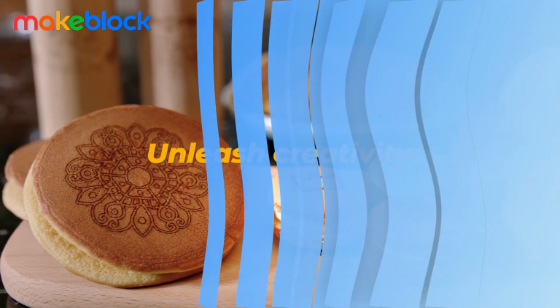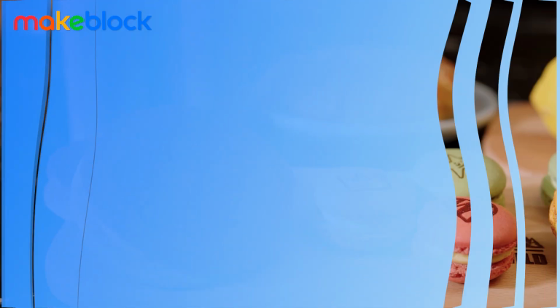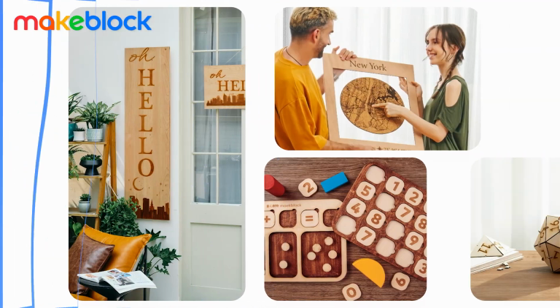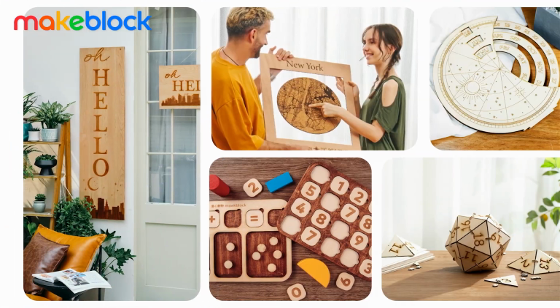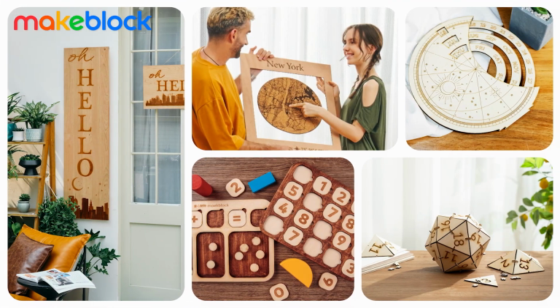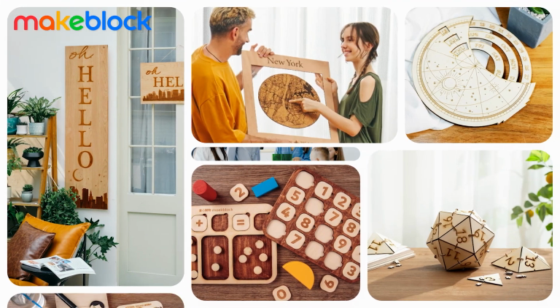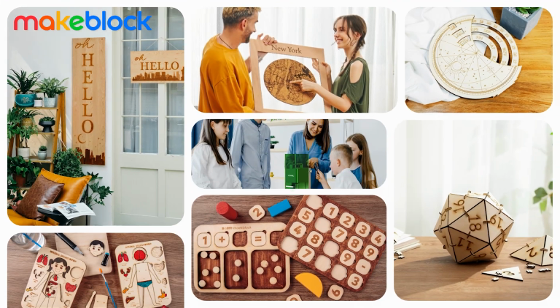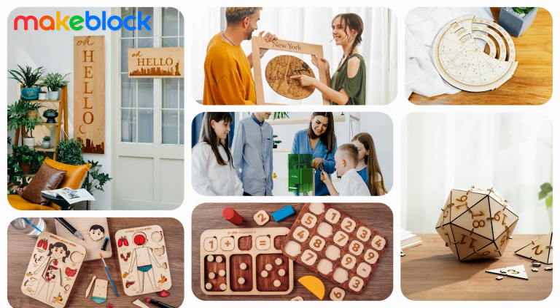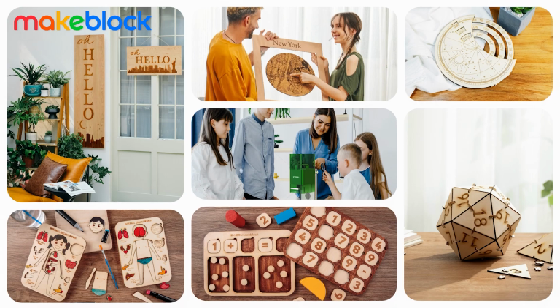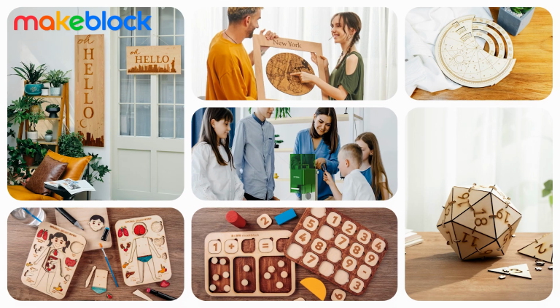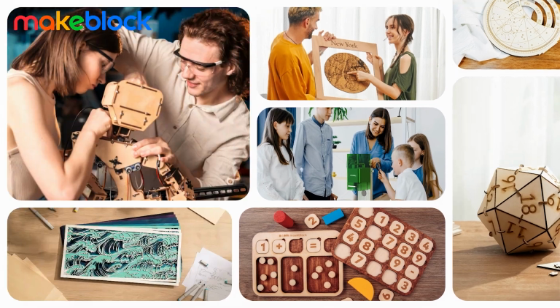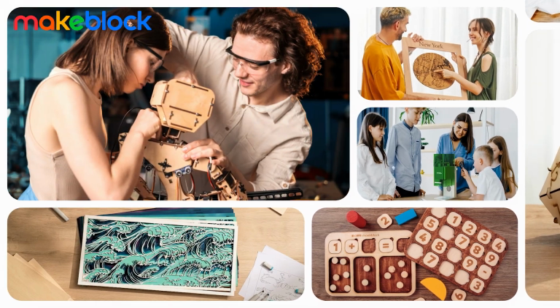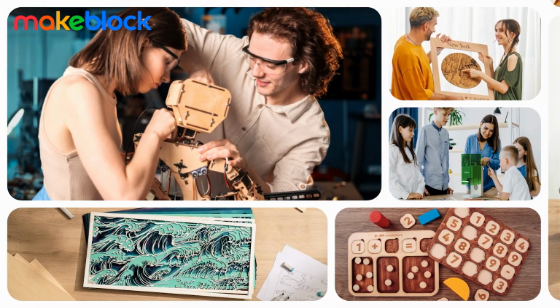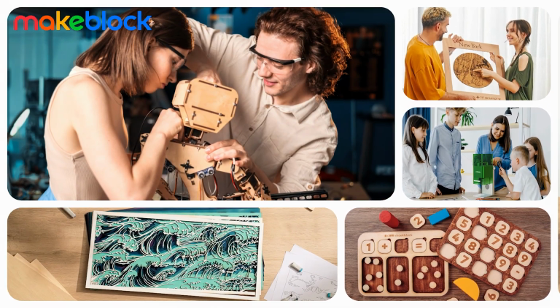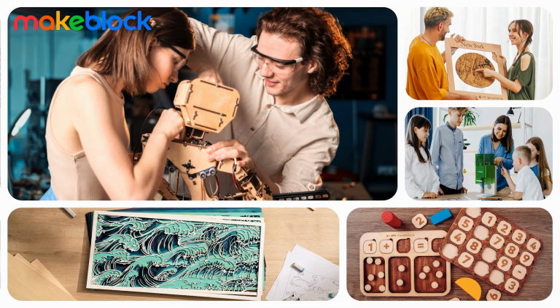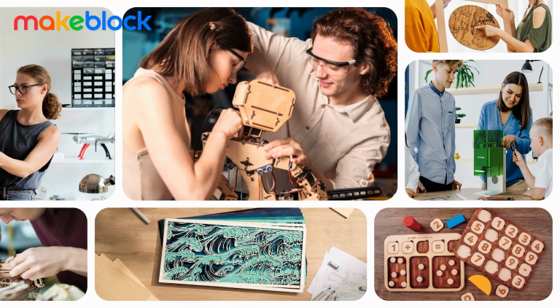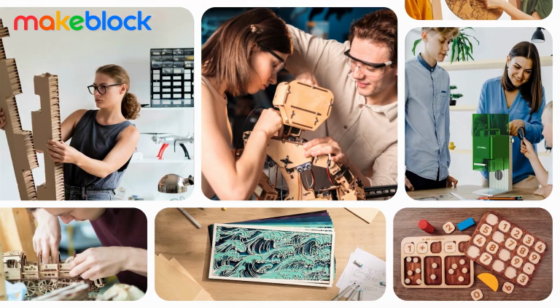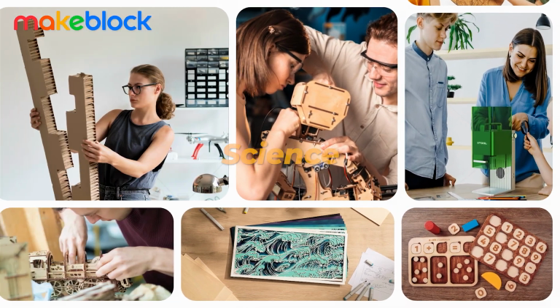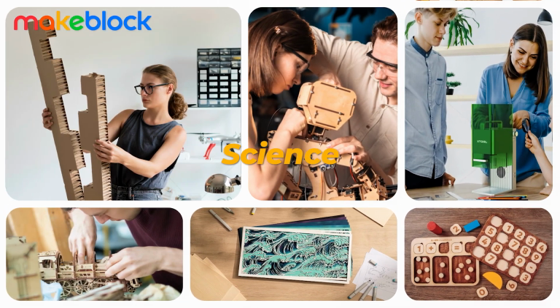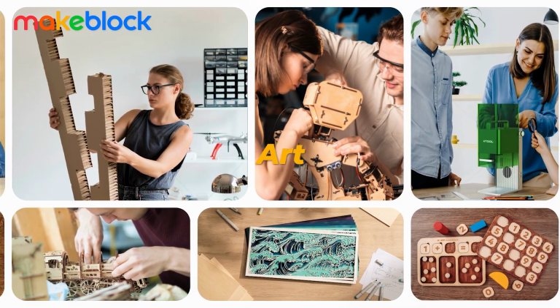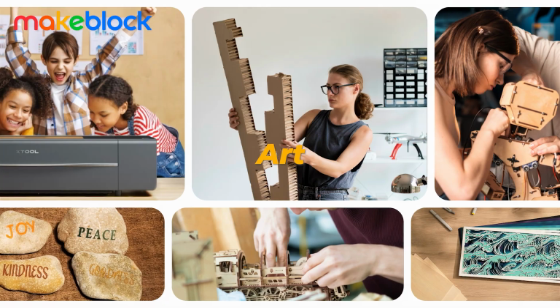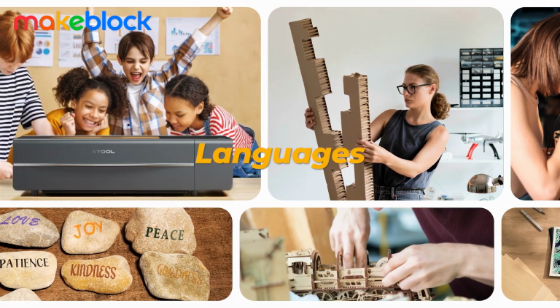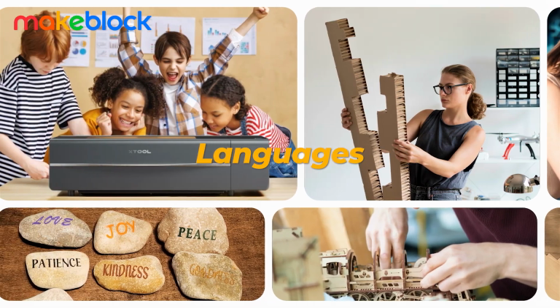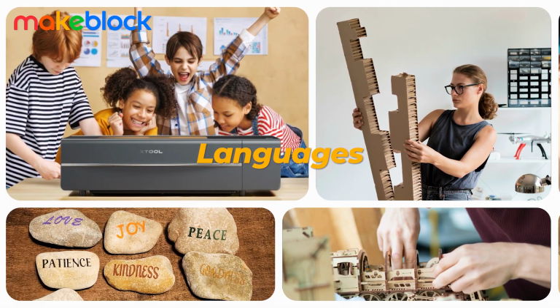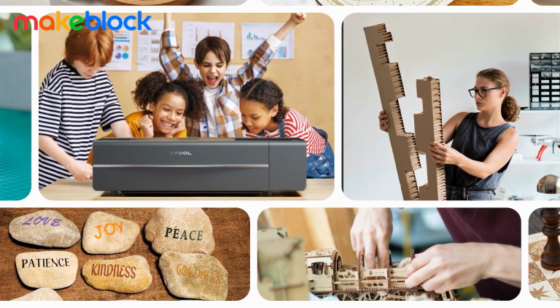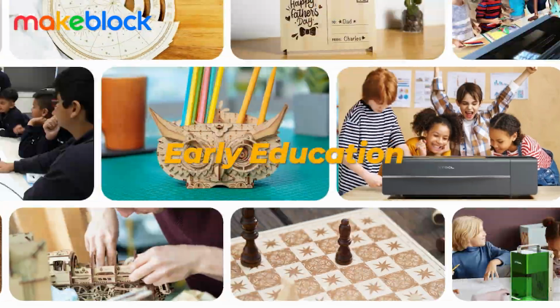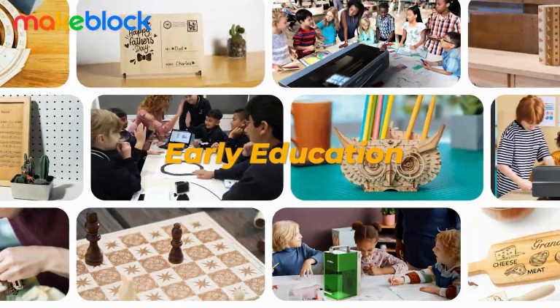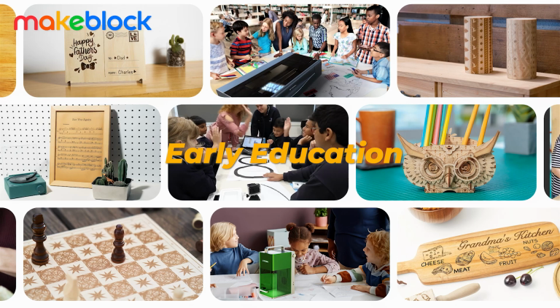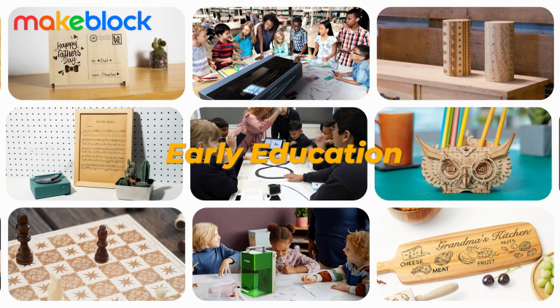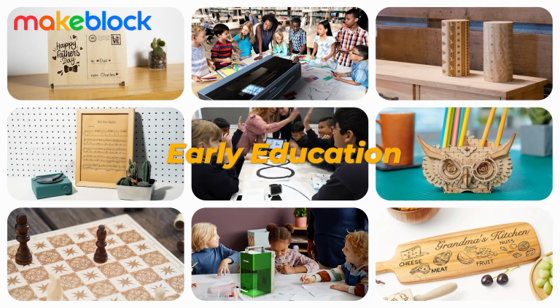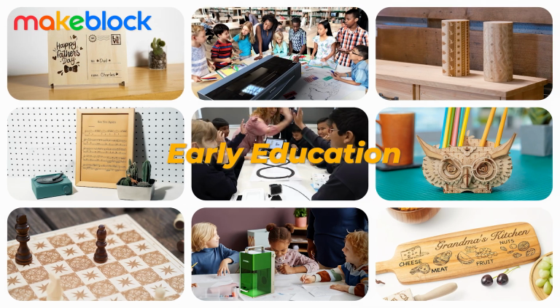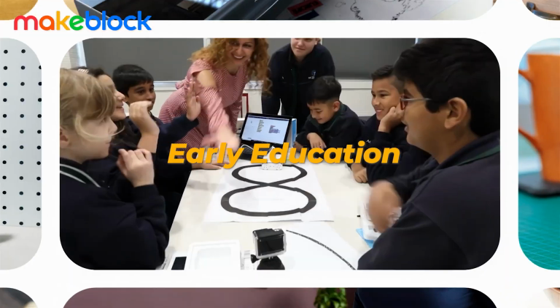Active learning is for everyone, so we put our tools in the hands of students of all kinds, from science to art and languages, and from early education to middle school and beyond.